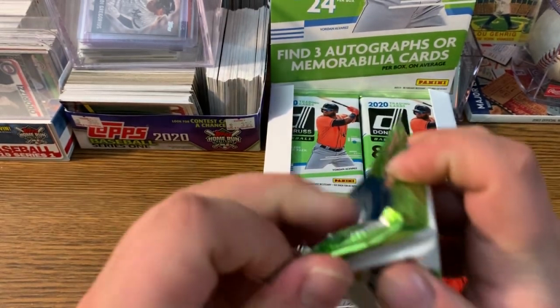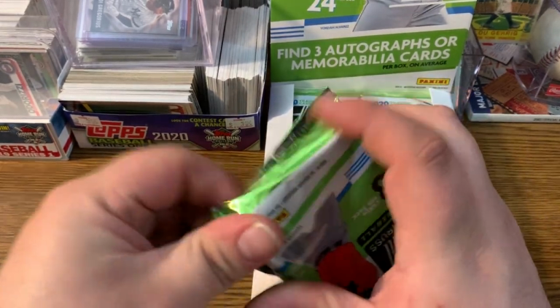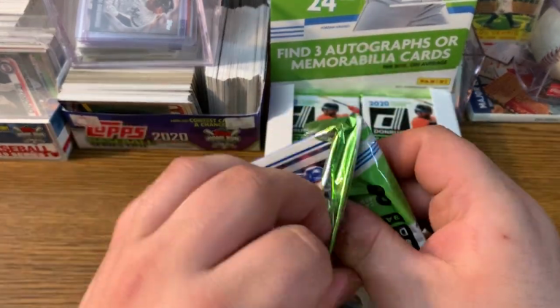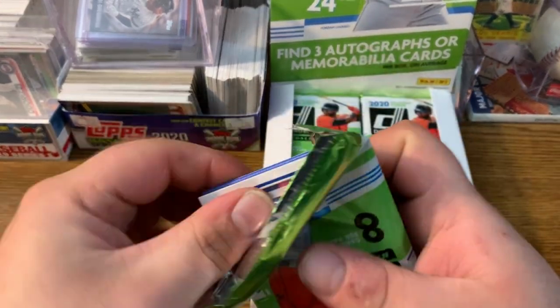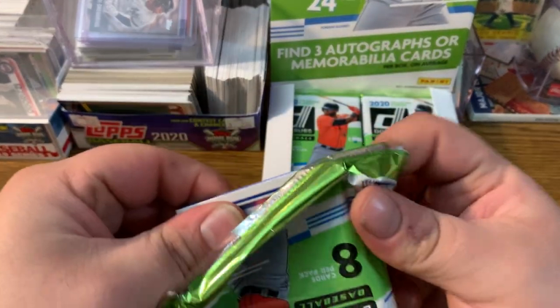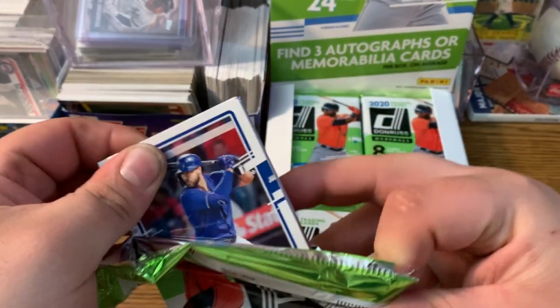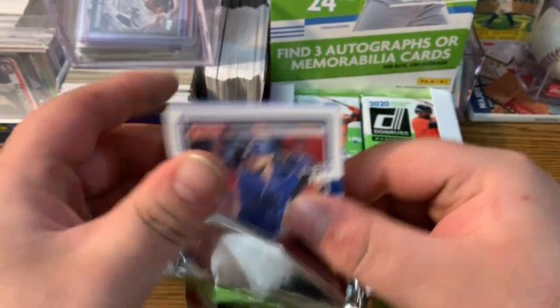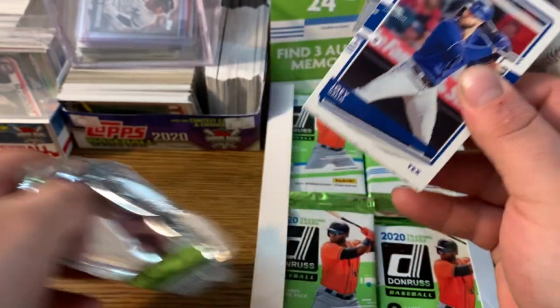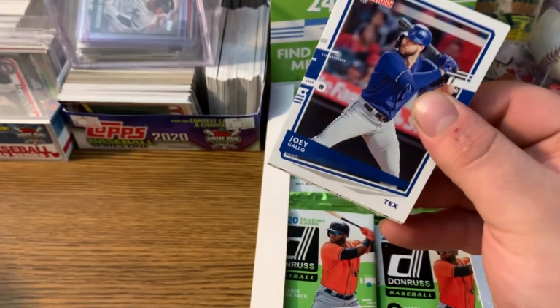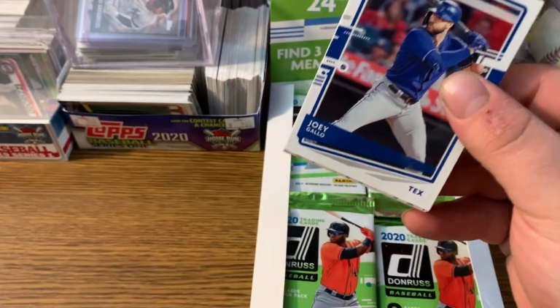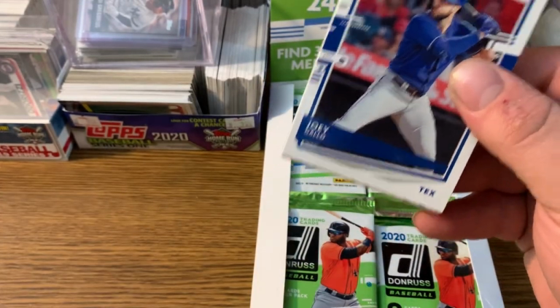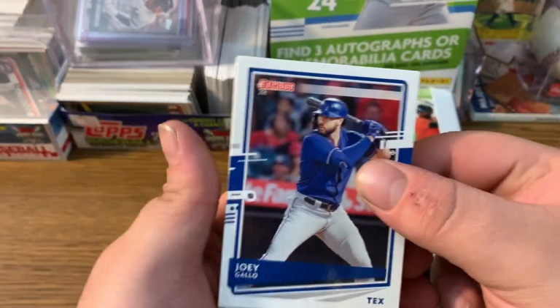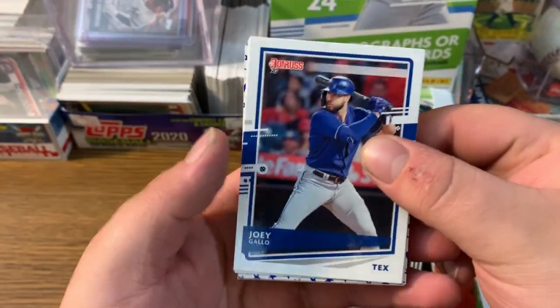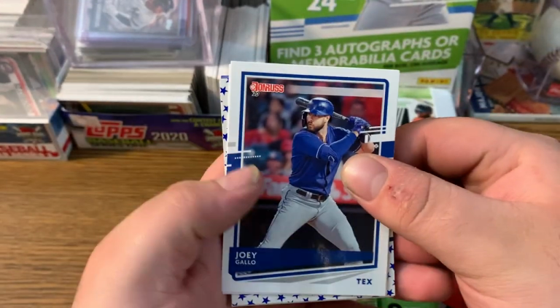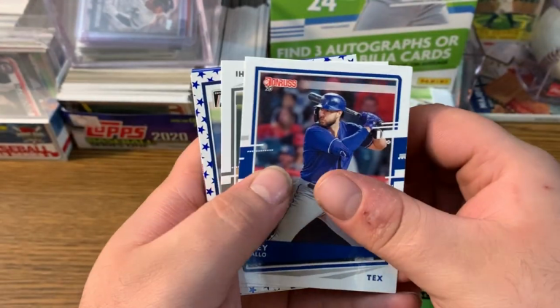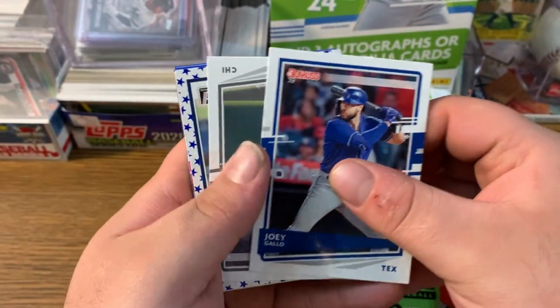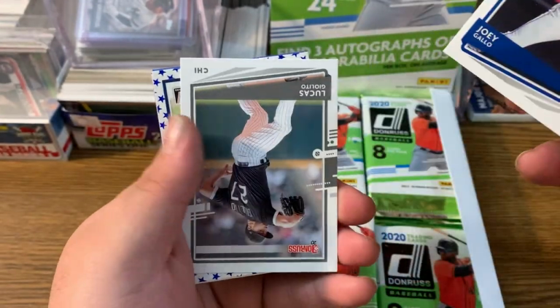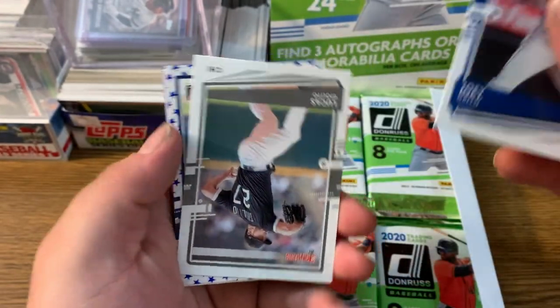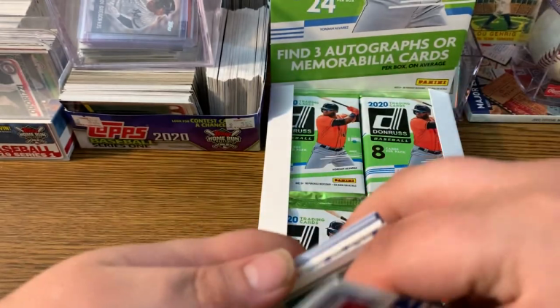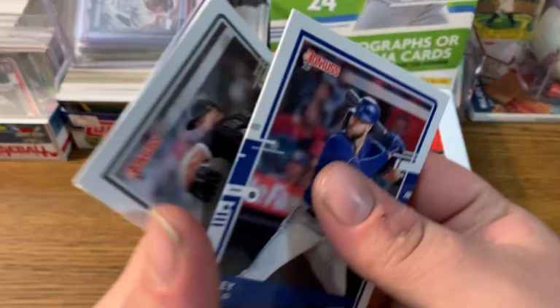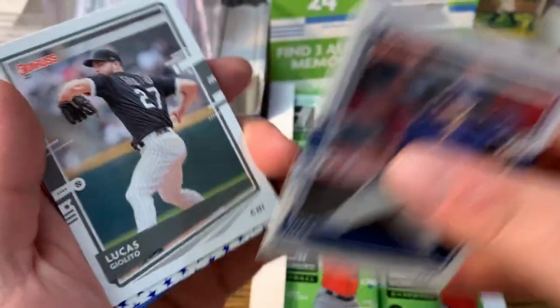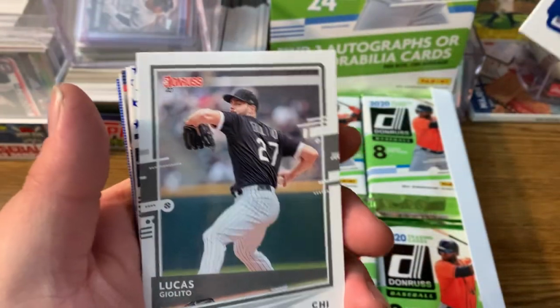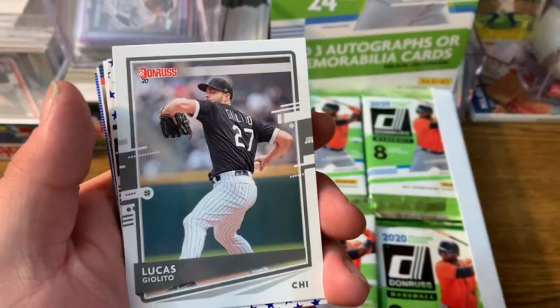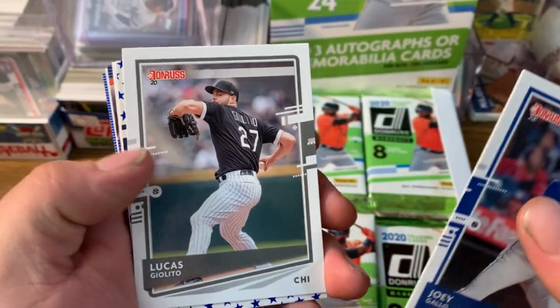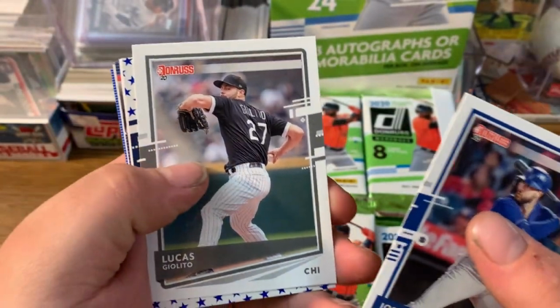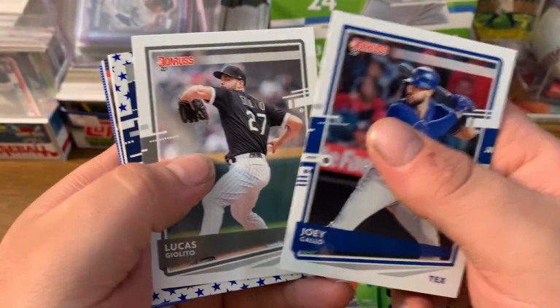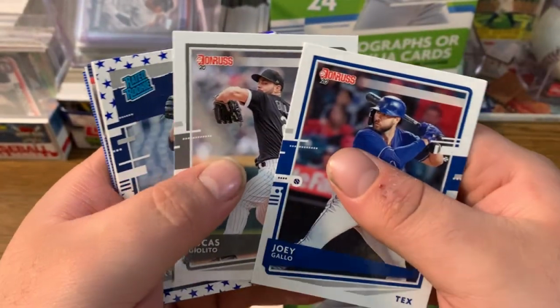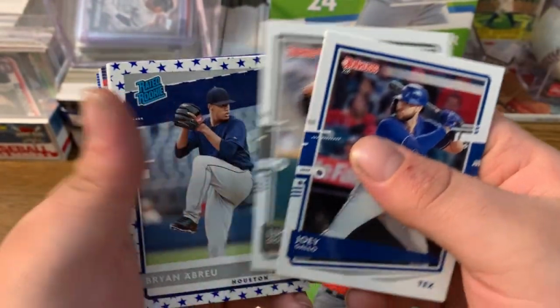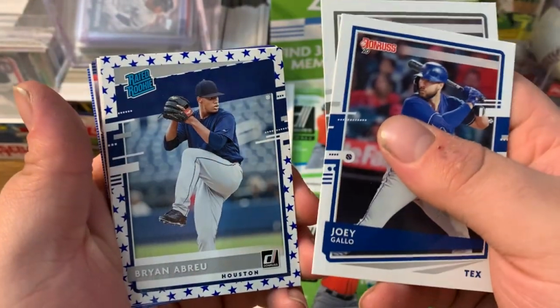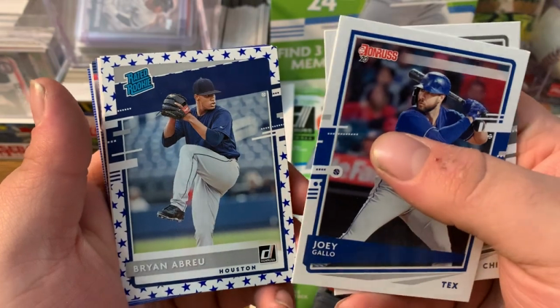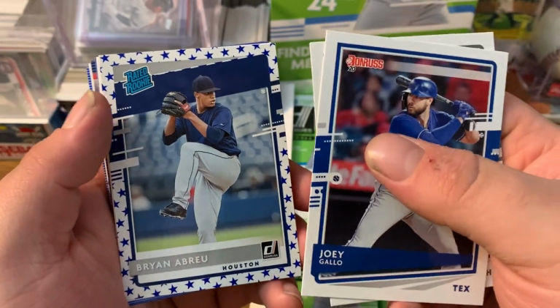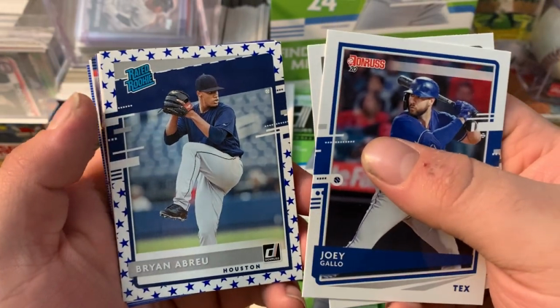First pack in. 2020 Donruss. We got a Joey Gallo. We got a Lucas Giolito — sorry if I'm not pronouncing these right. Brian Abreu.